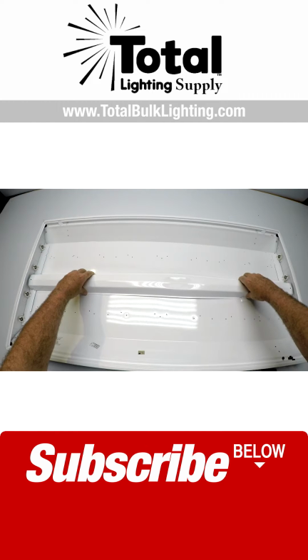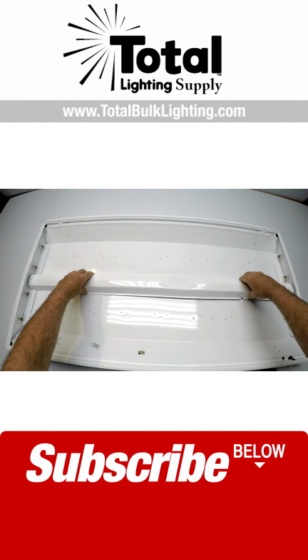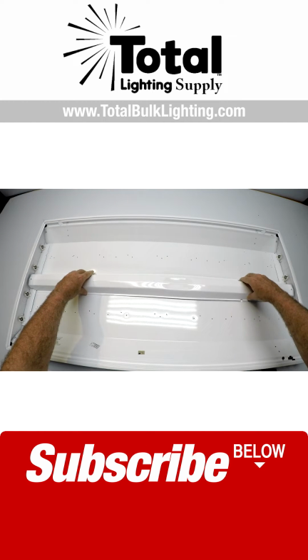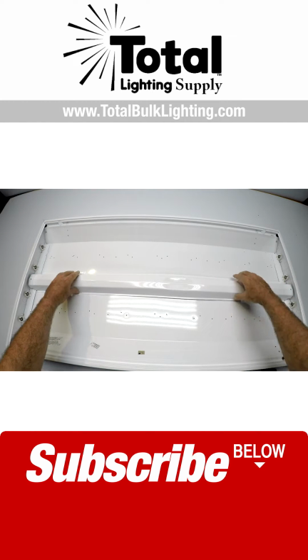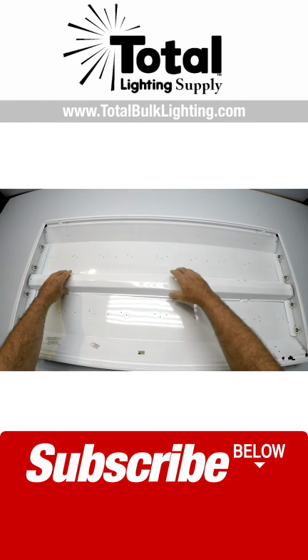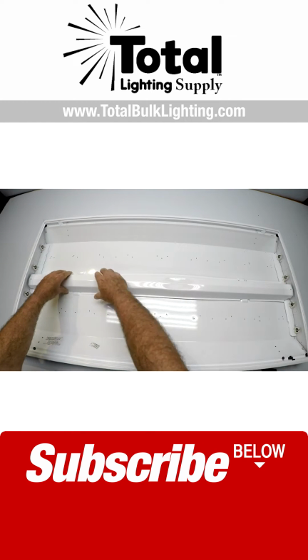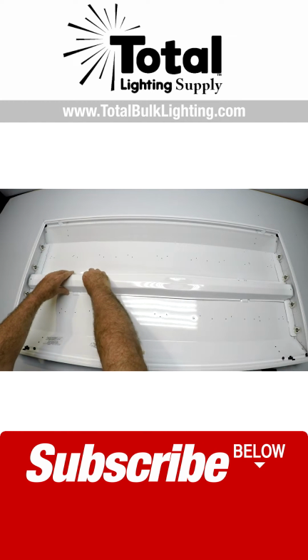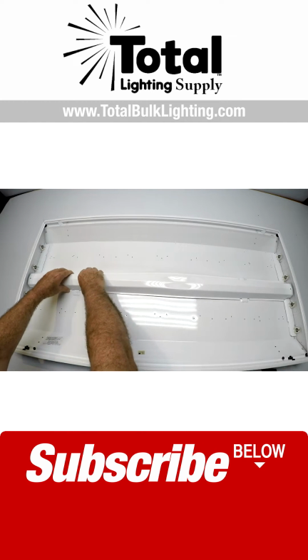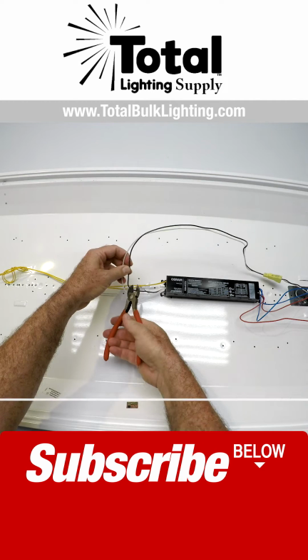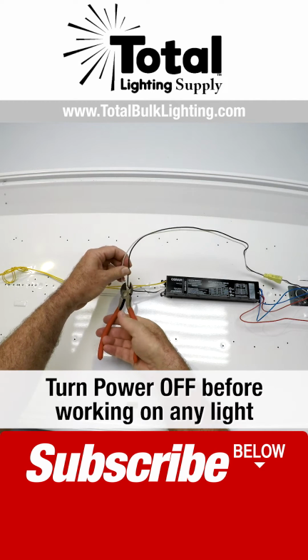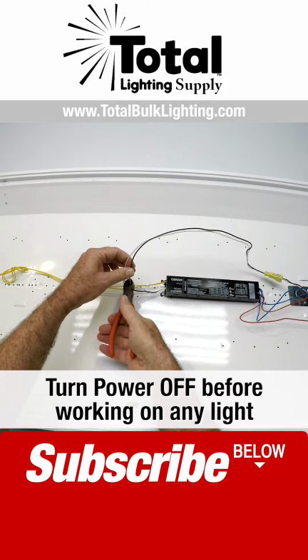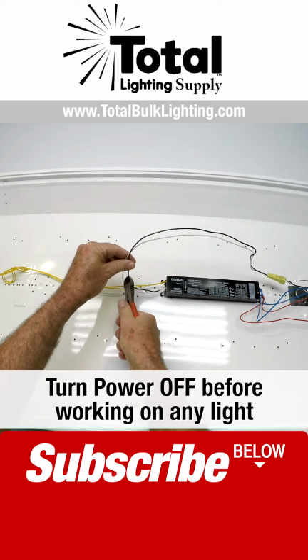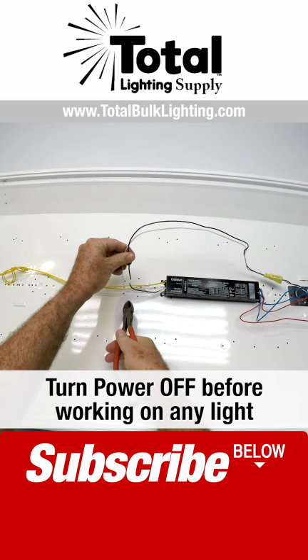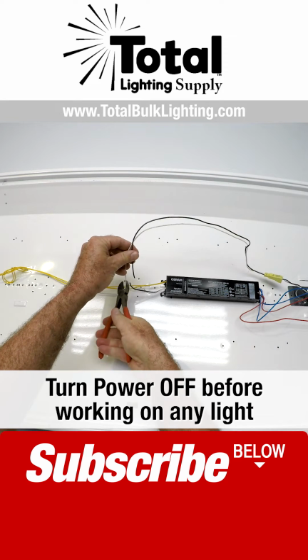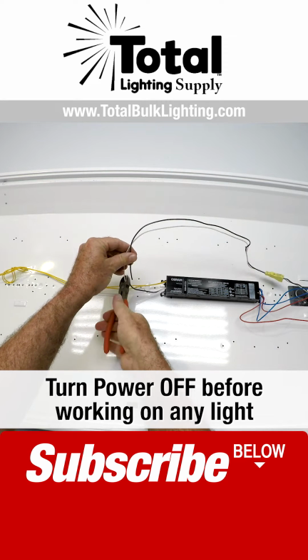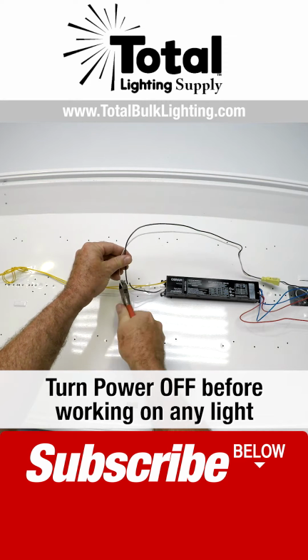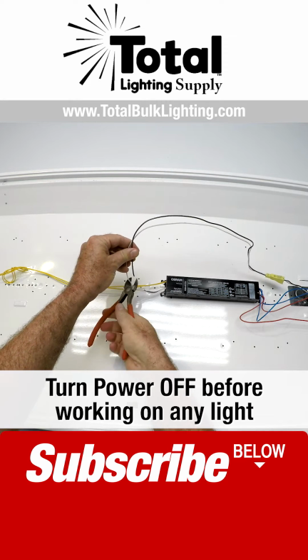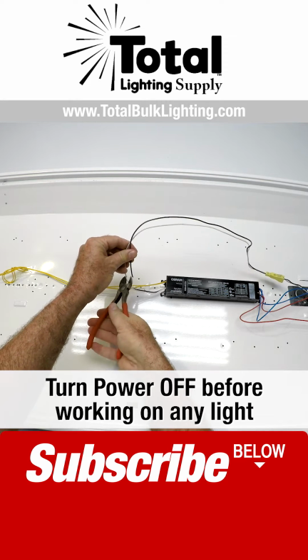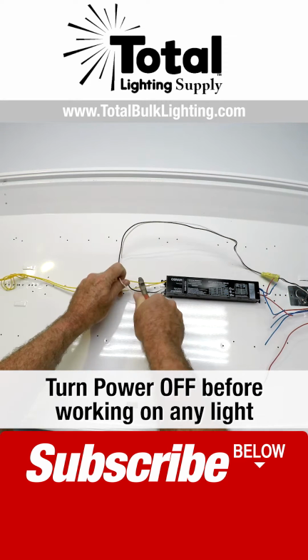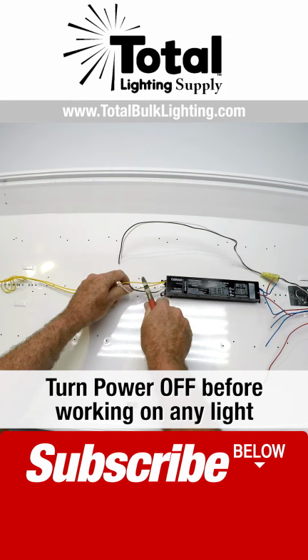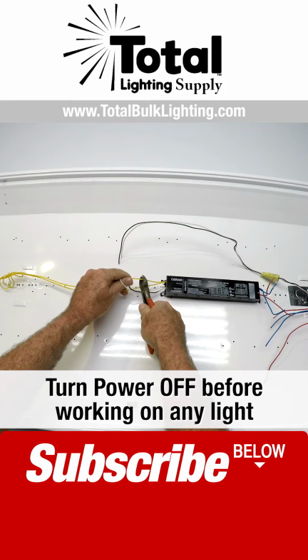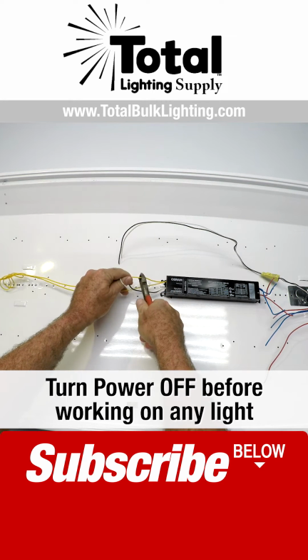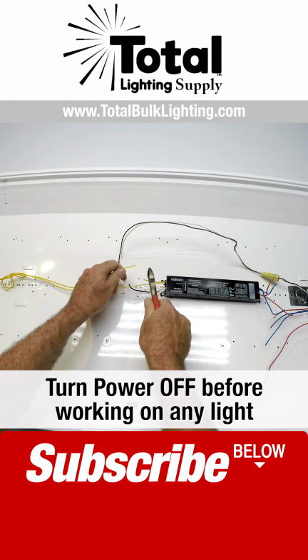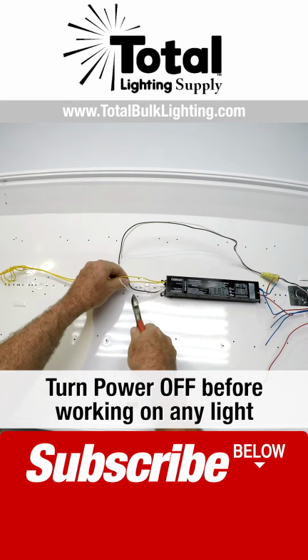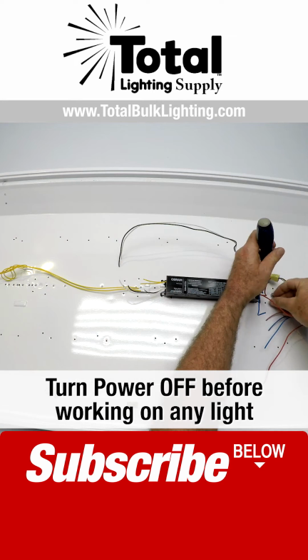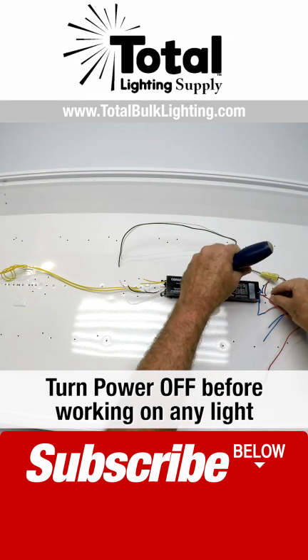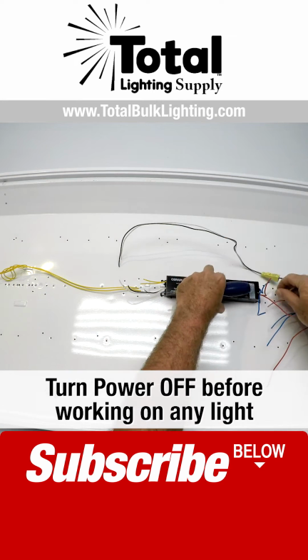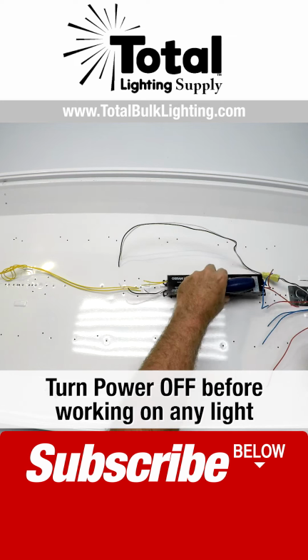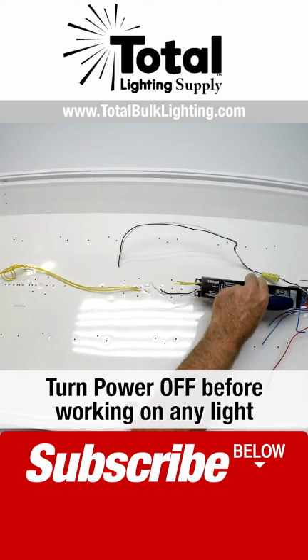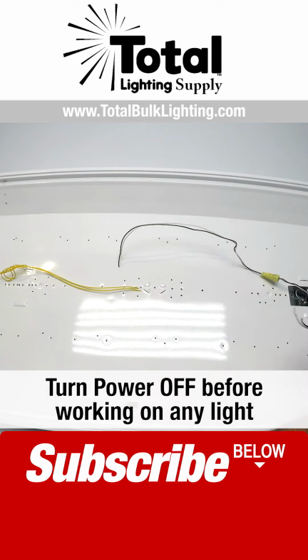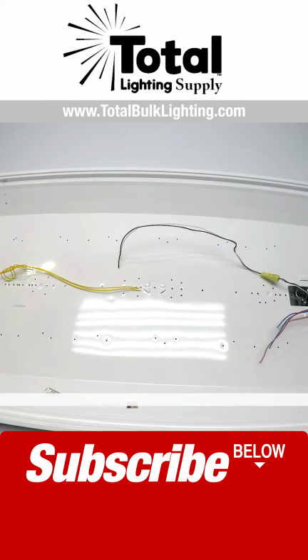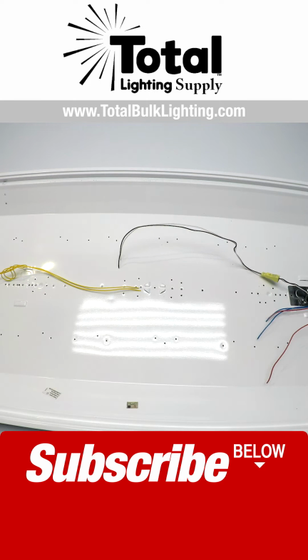Press it like so with your fingers. The lead wire's coming in from the power — we're going to take this out. It's a little nut, and they come out really easy.